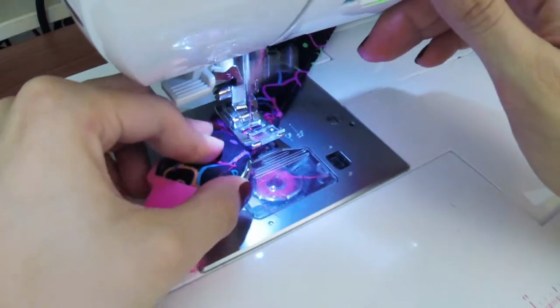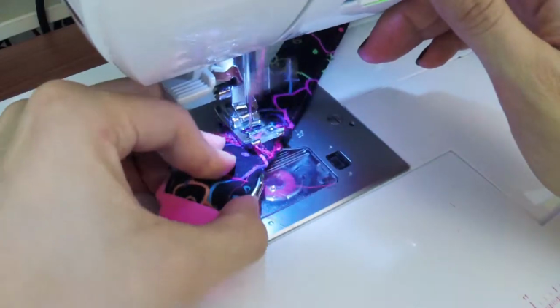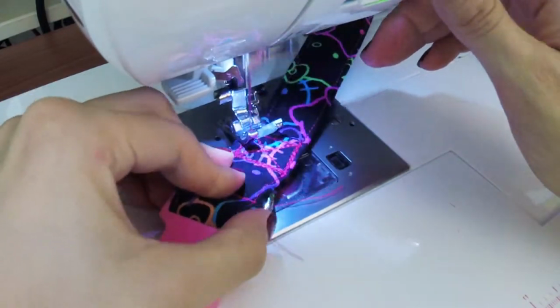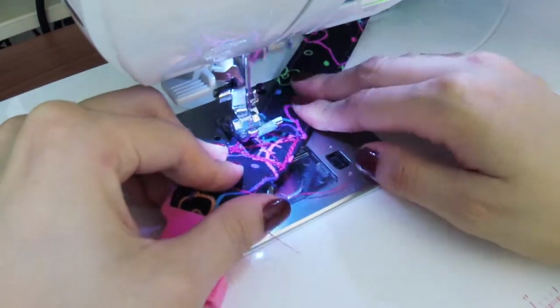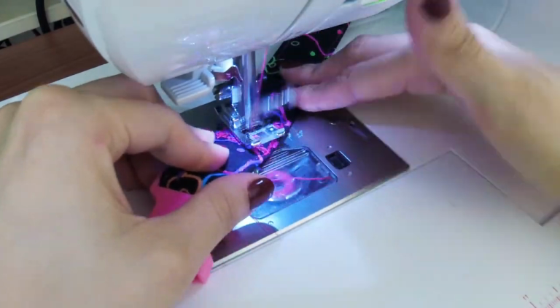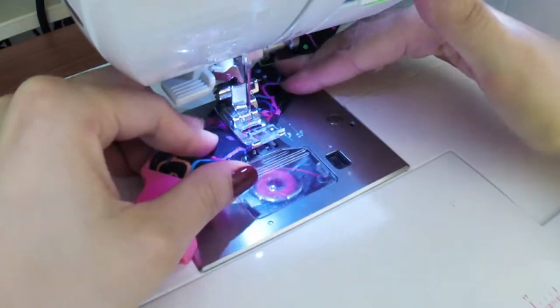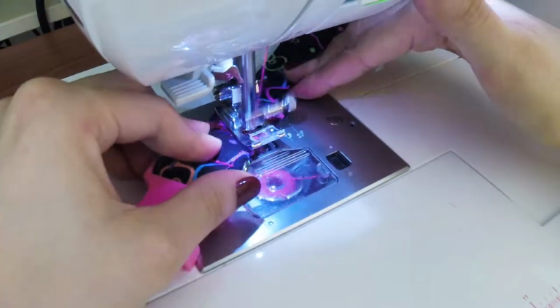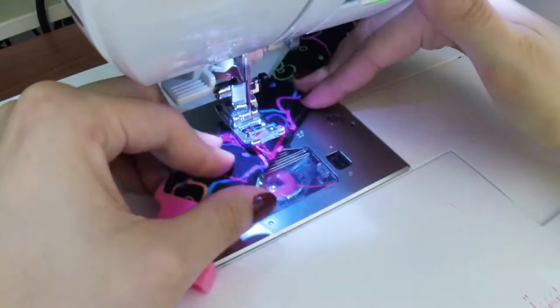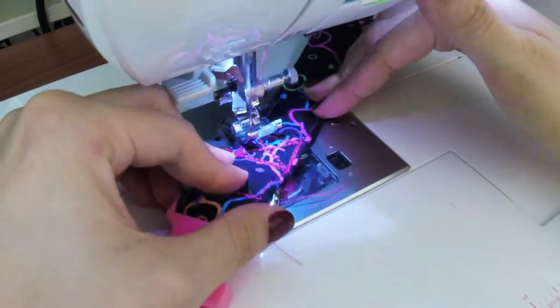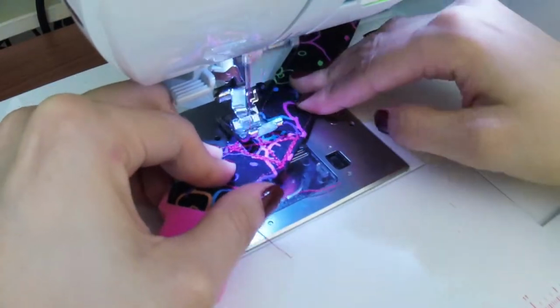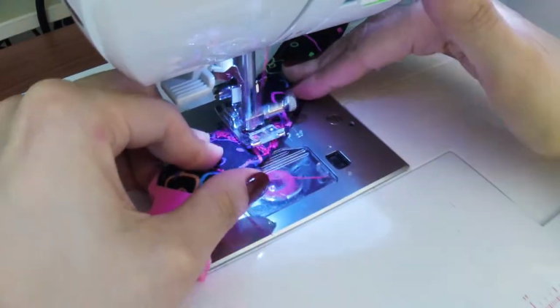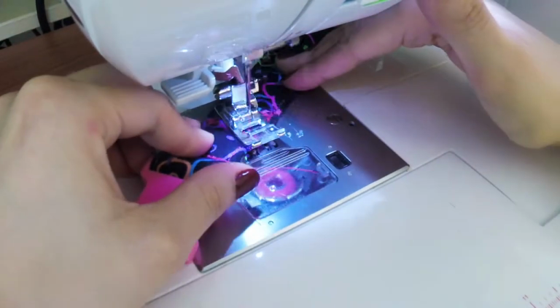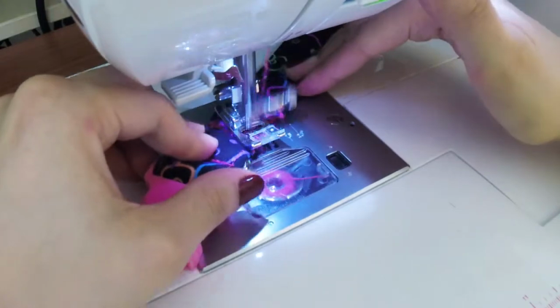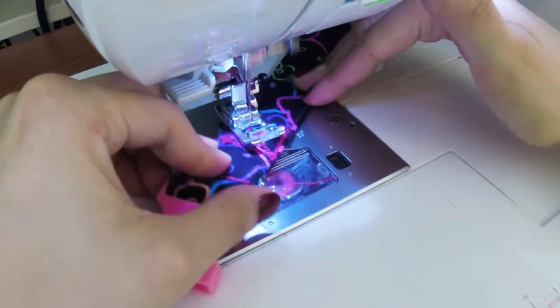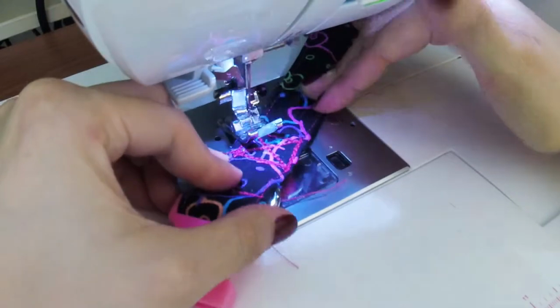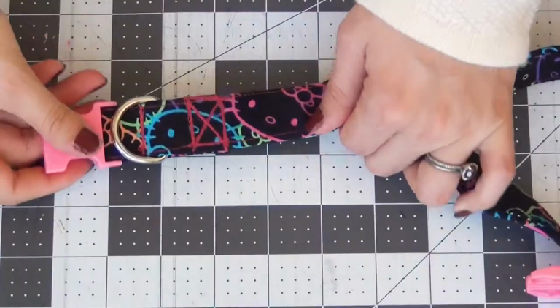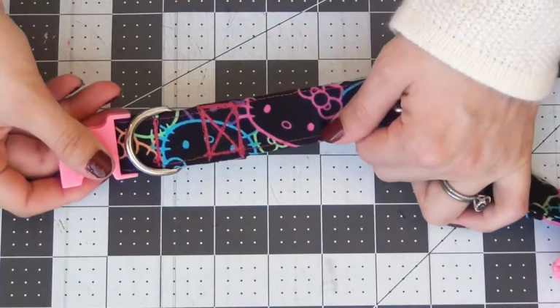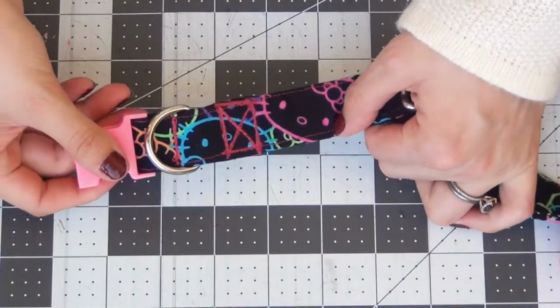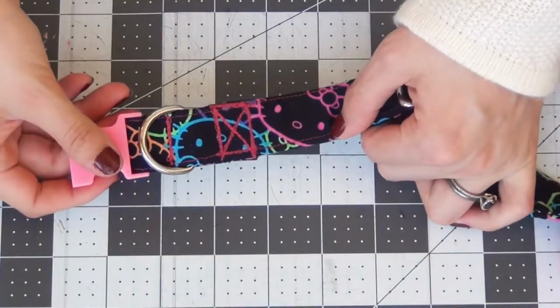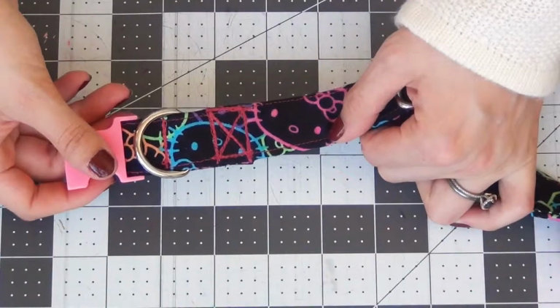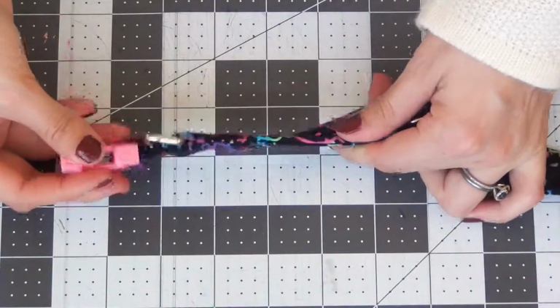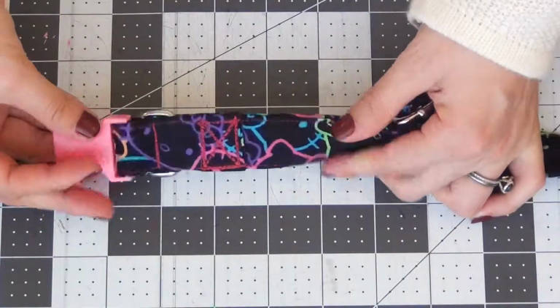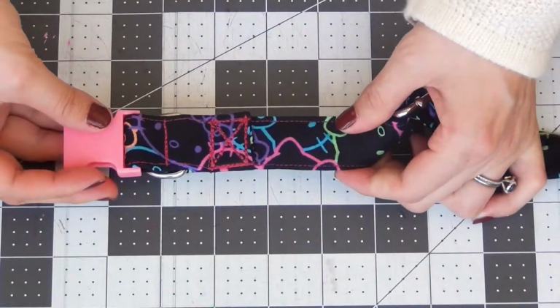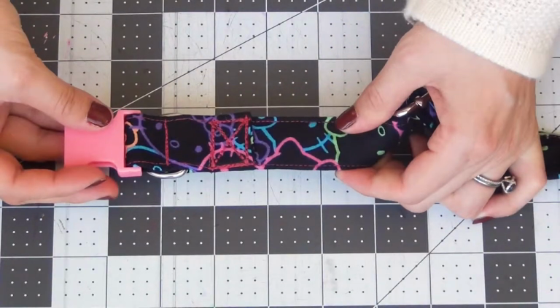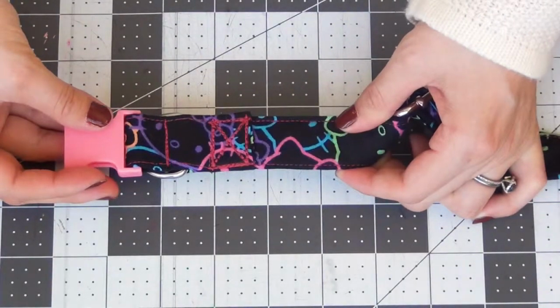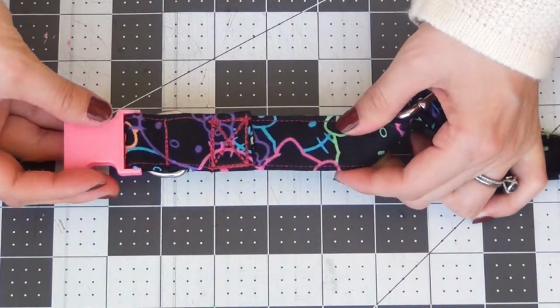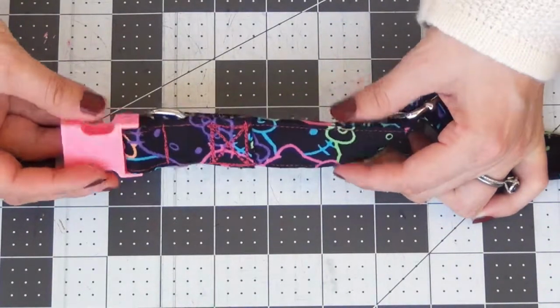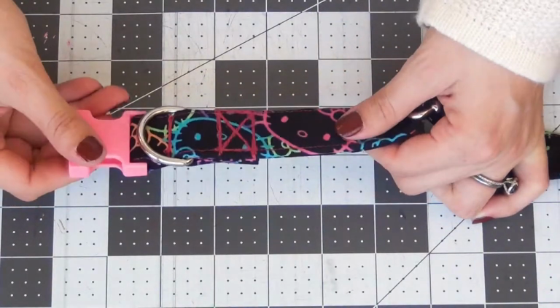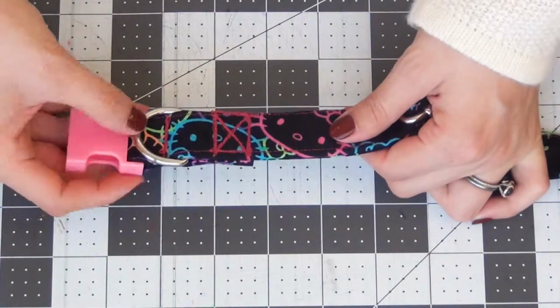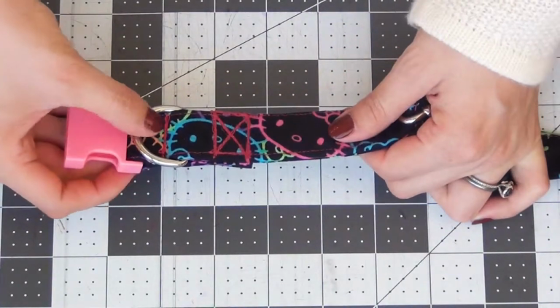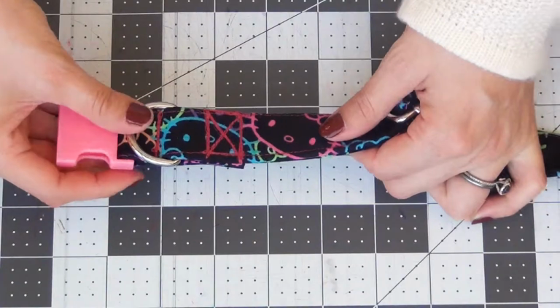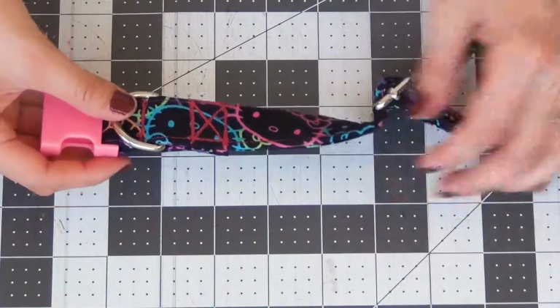Make sure your sewing machine is not set too light and use a brand new needle — especially one that's for thicker fabrics — as that's going to help a lot as well.